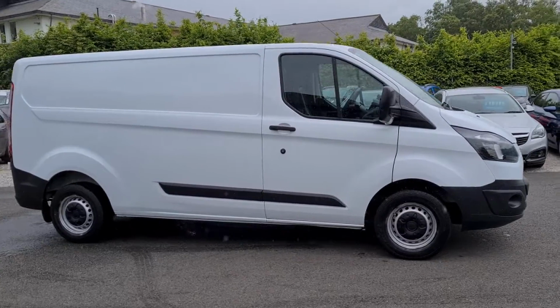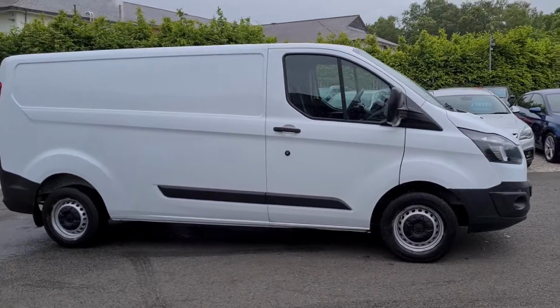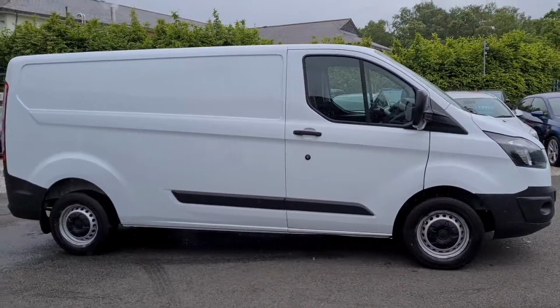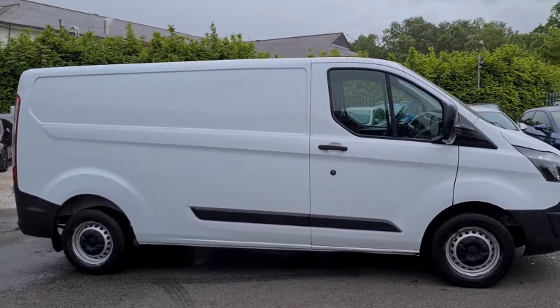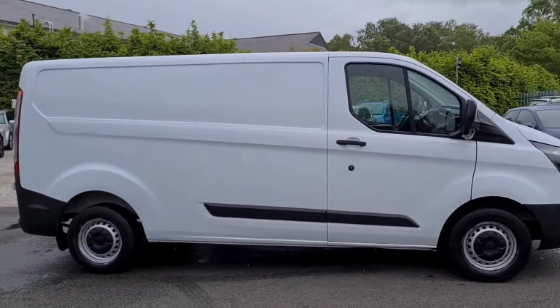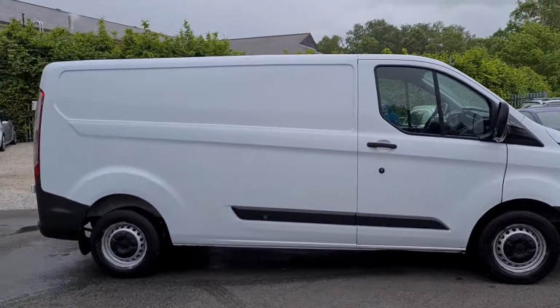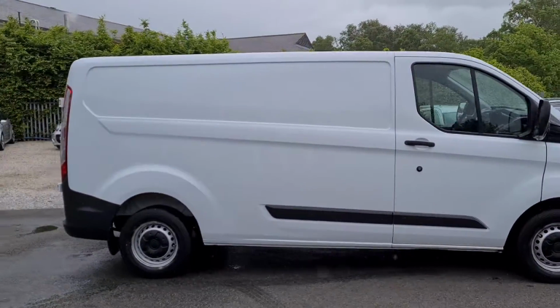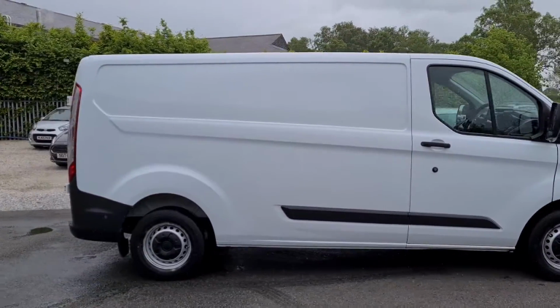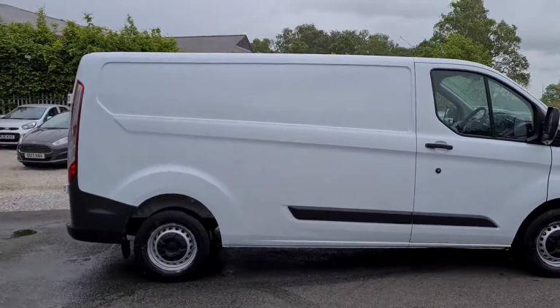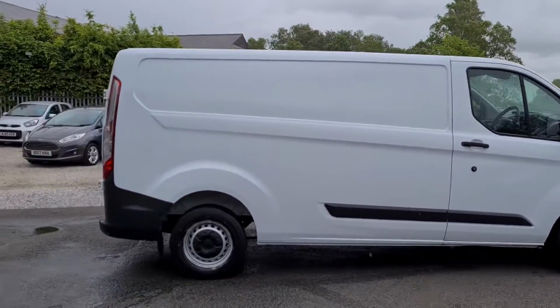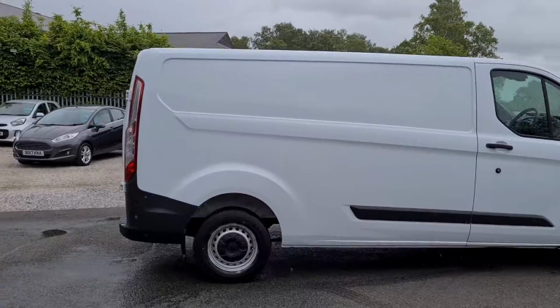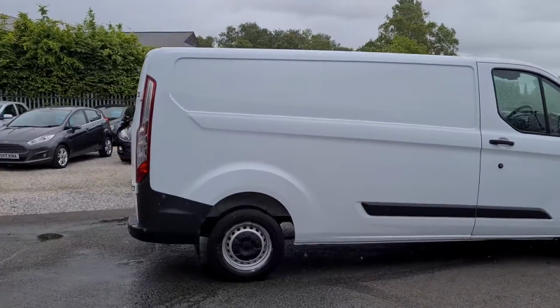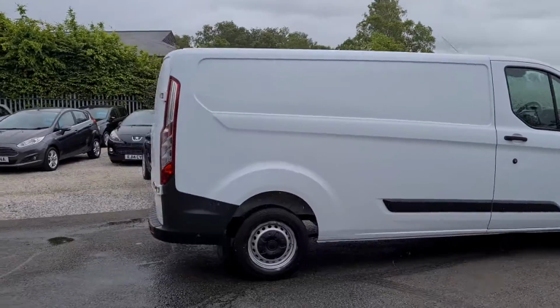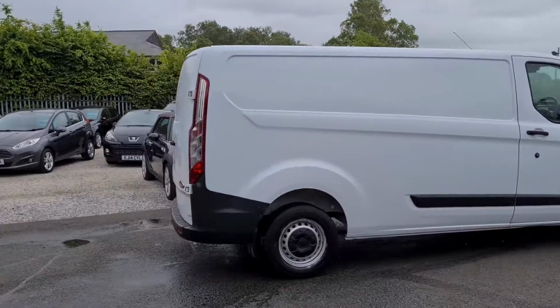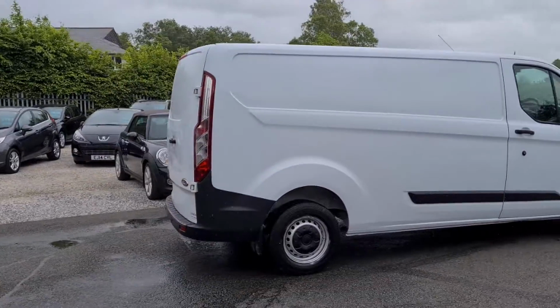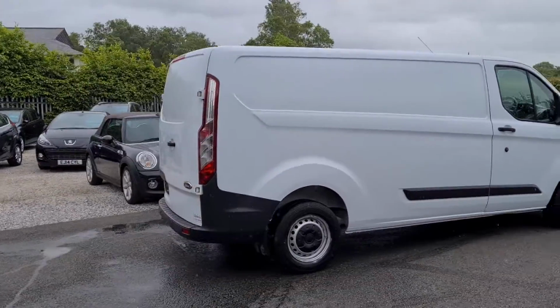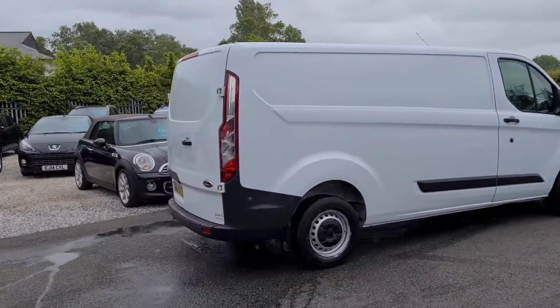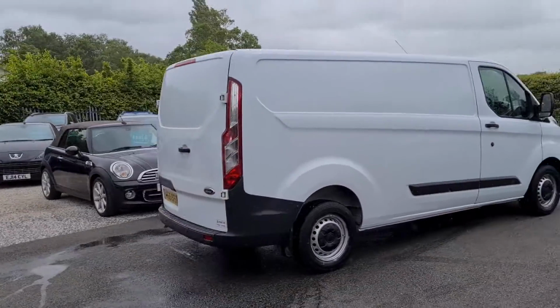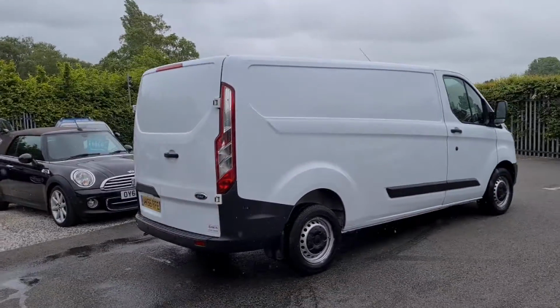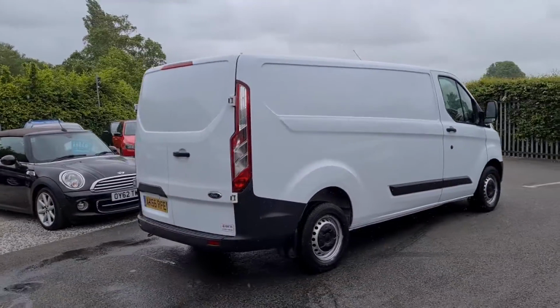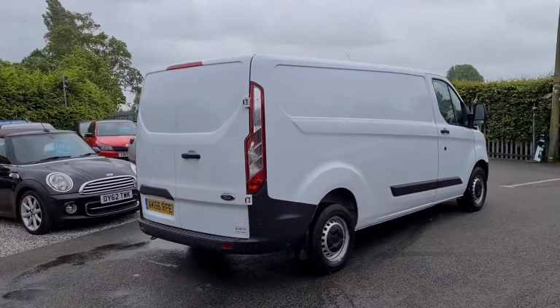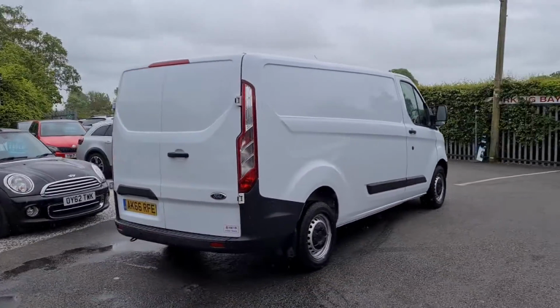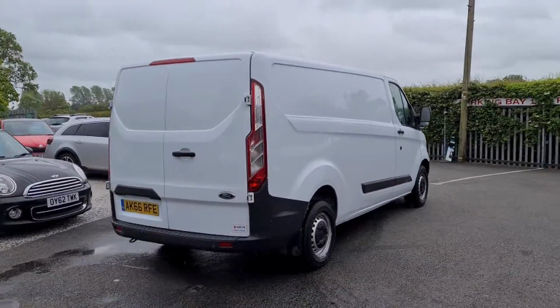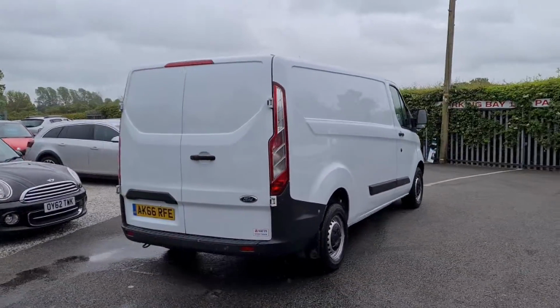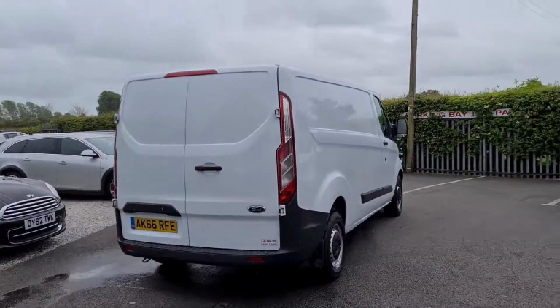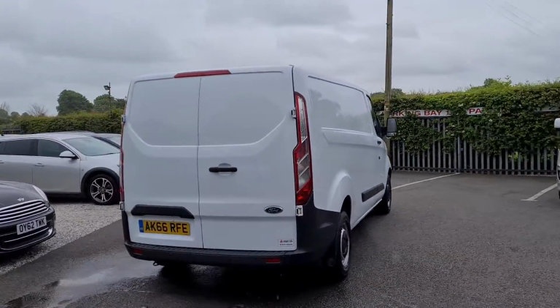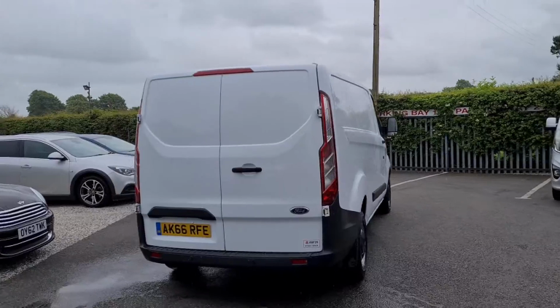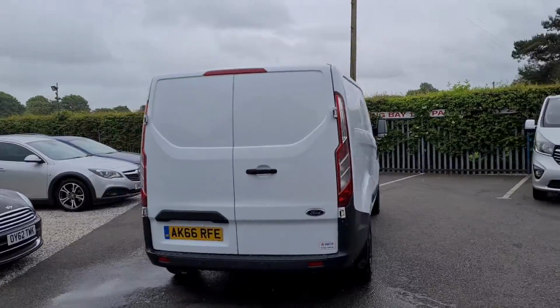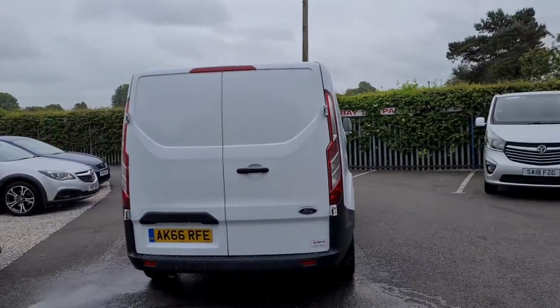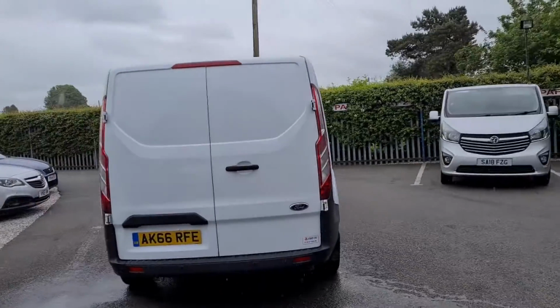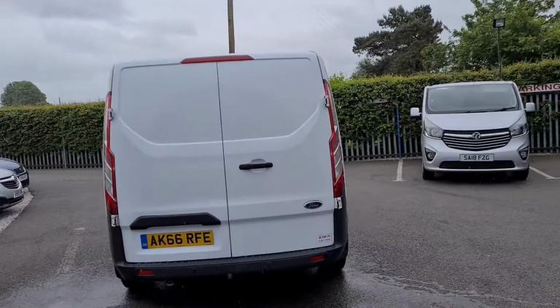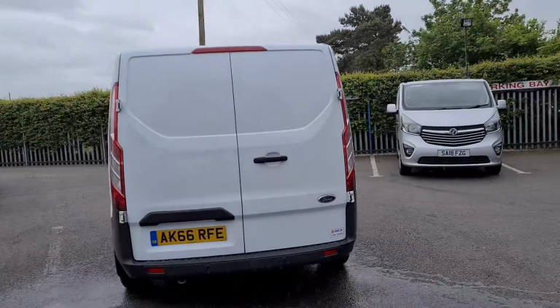Hello and welcome to Jail Vans. We'll give you a very quick walk around this Ford Transit Custom, 66 registration, one owner from new.